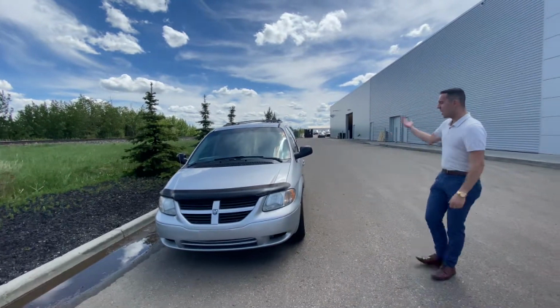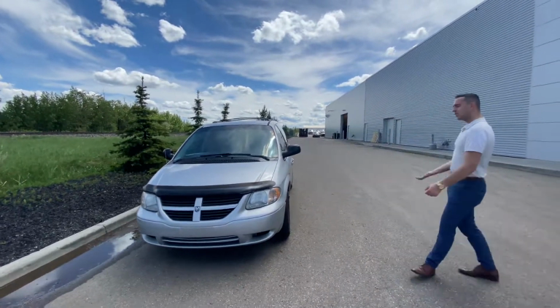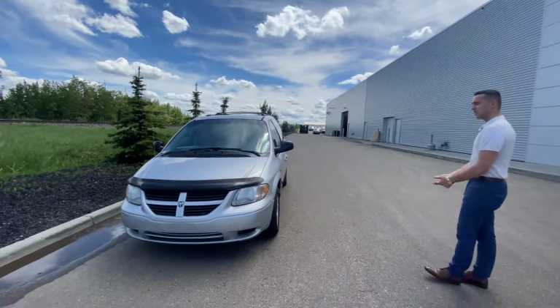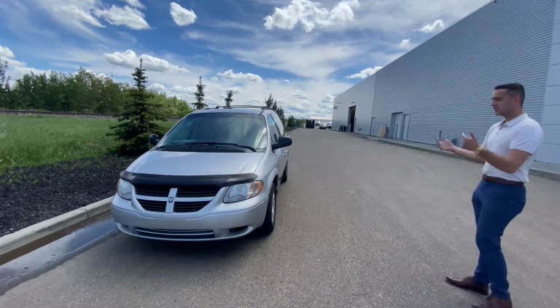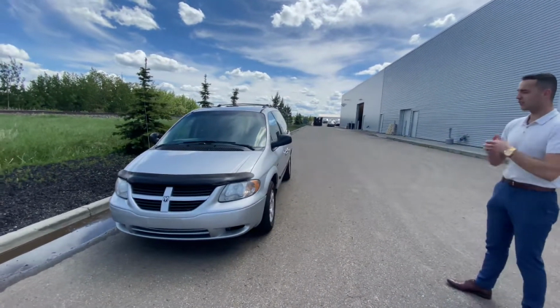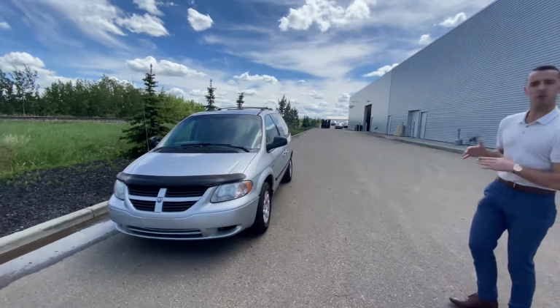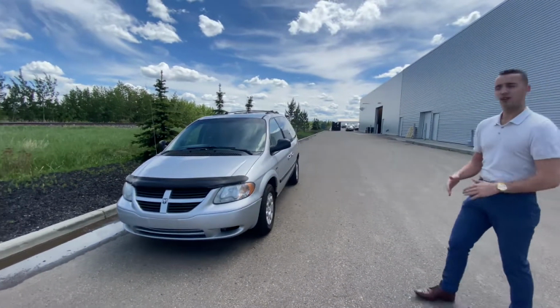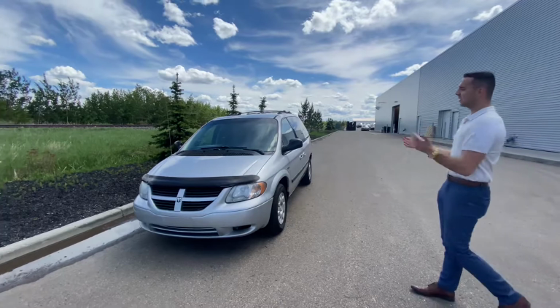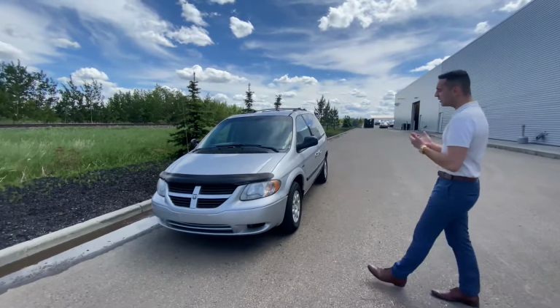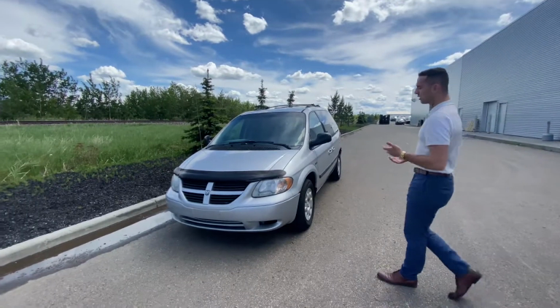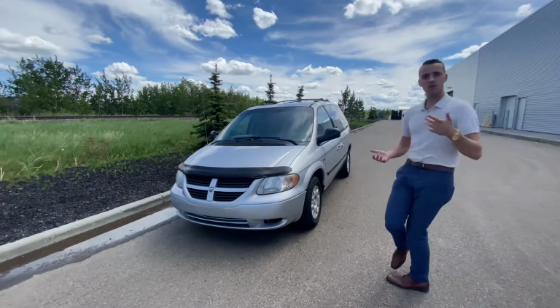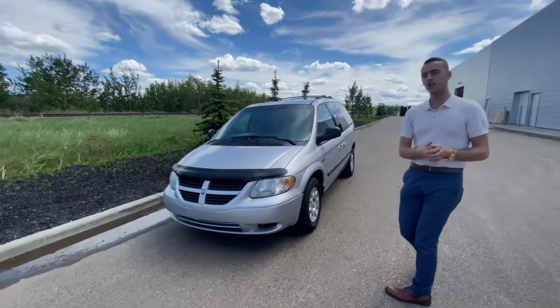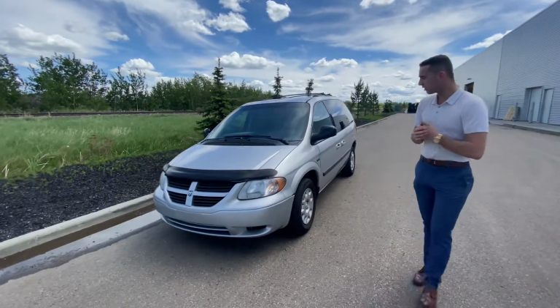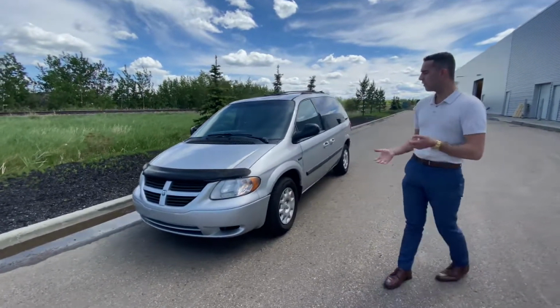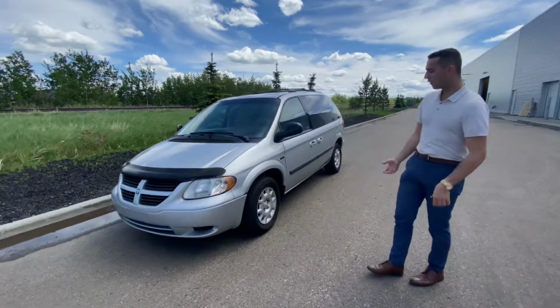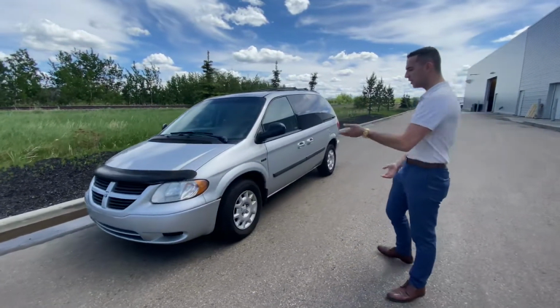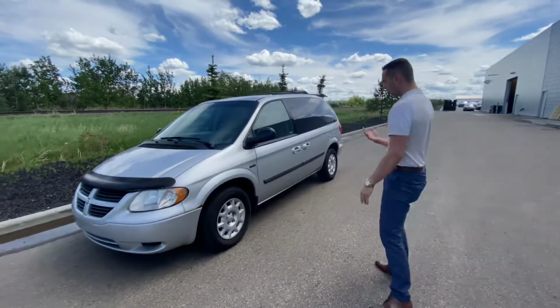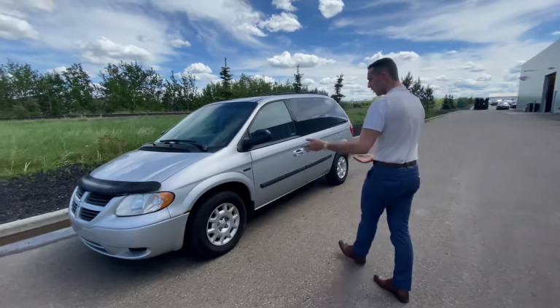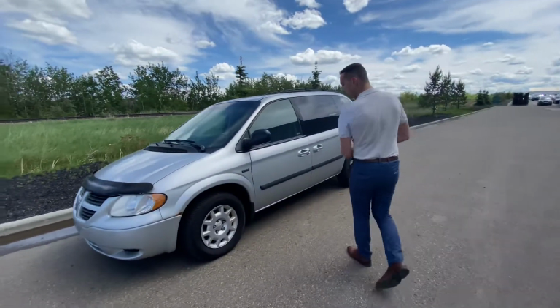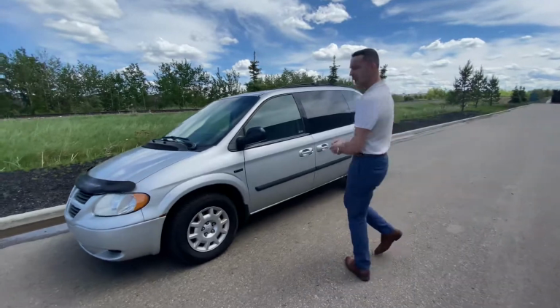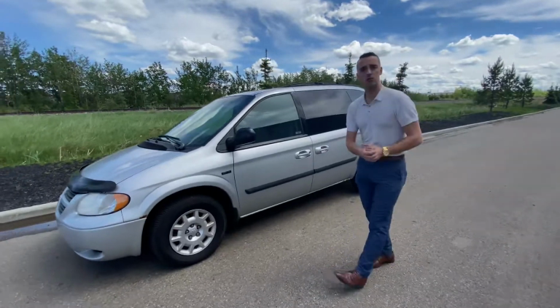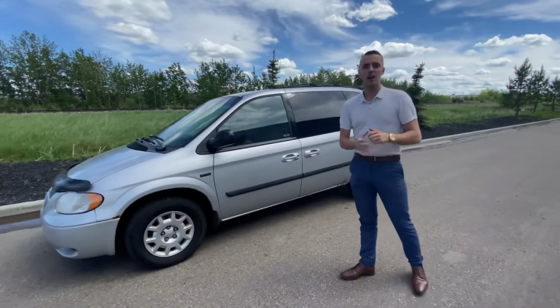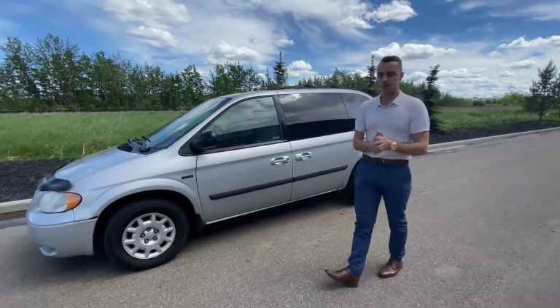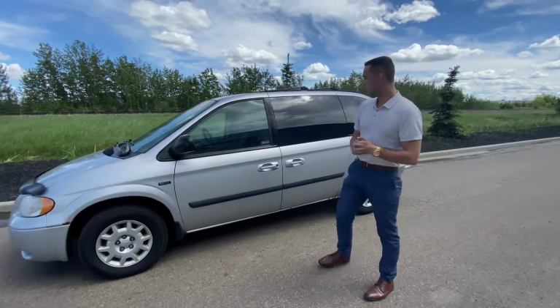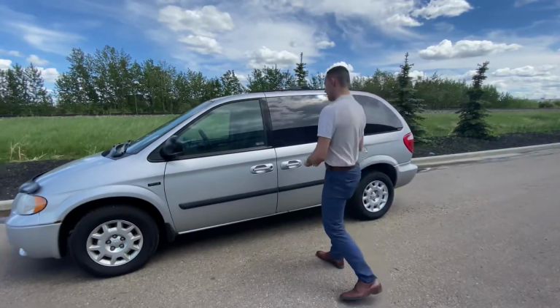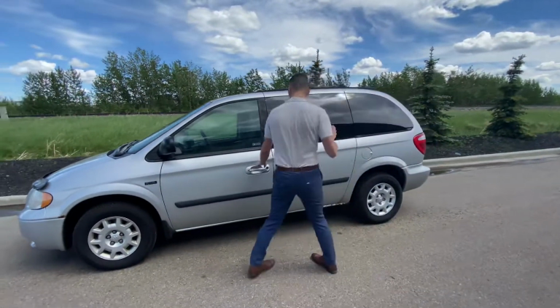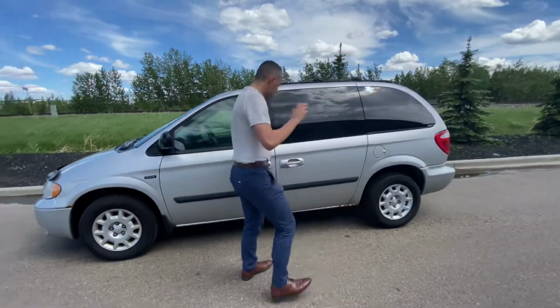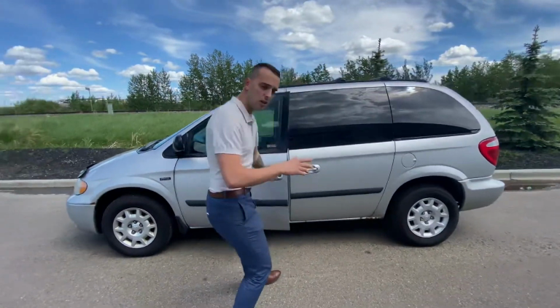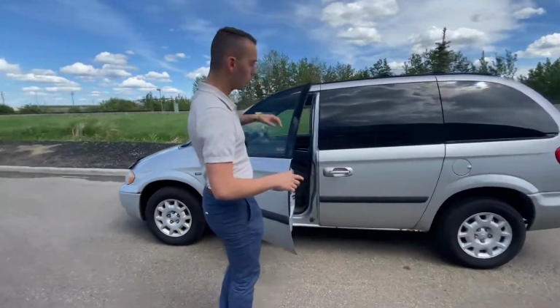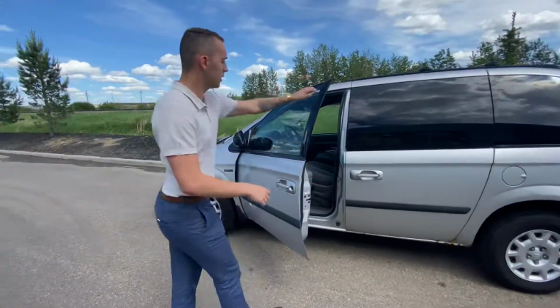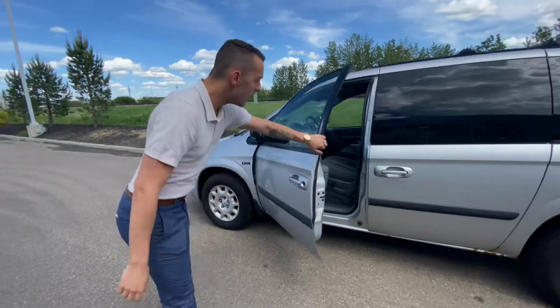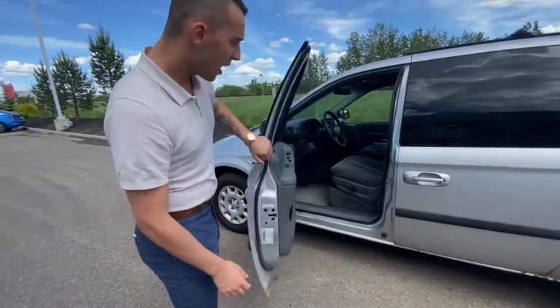So as you can see, it's silver, it's beautiful, and it's in decent condition for a 2005. Obviously you'll have minor stuff like little patches of rust. There's some cosmetic damage to it, but I'll get into that when we get there.